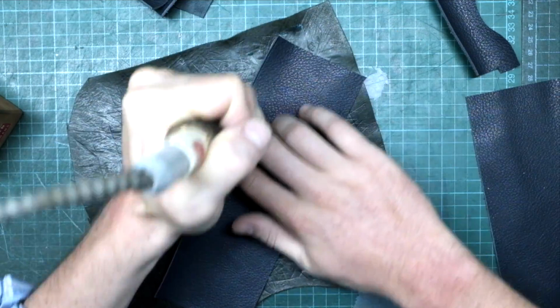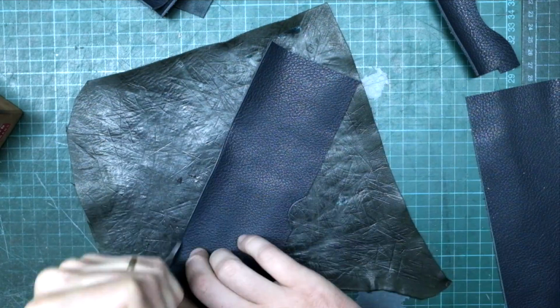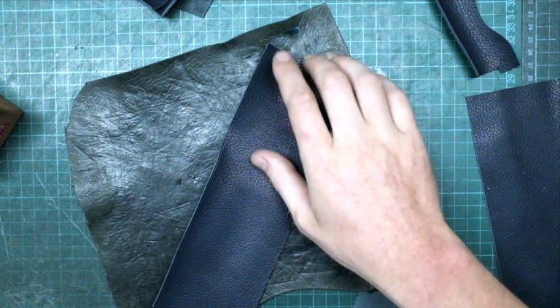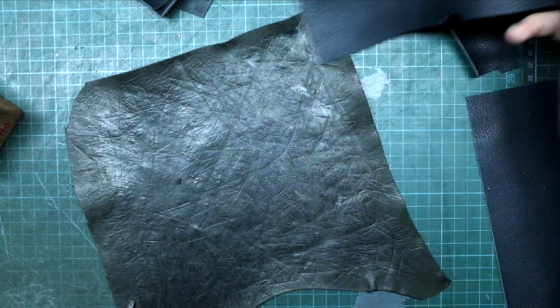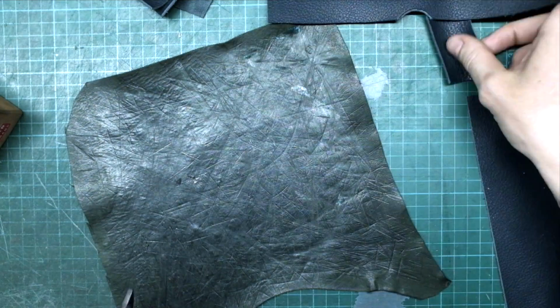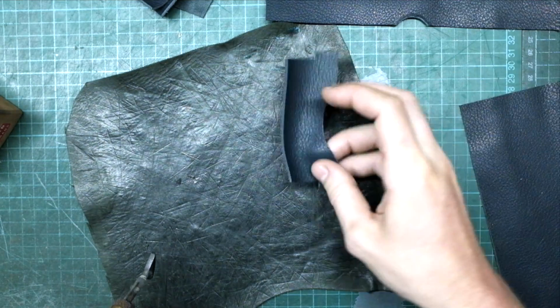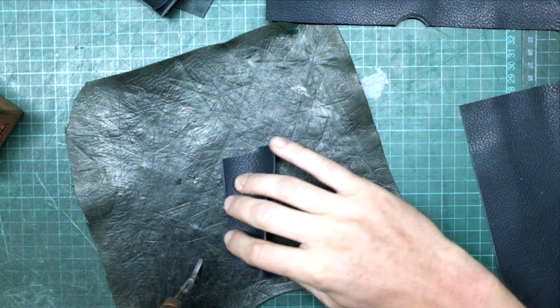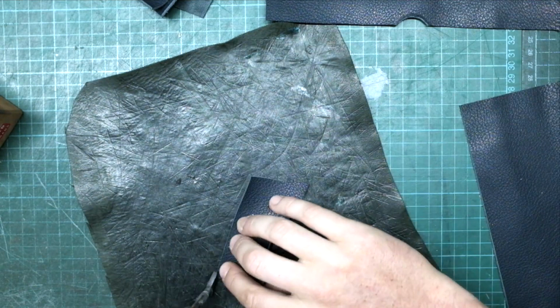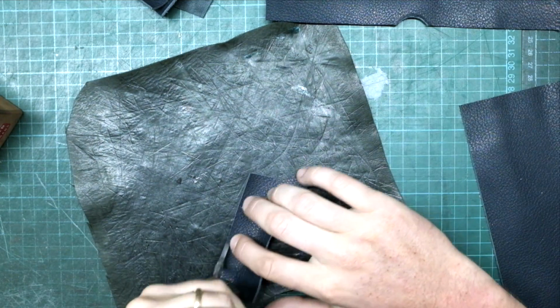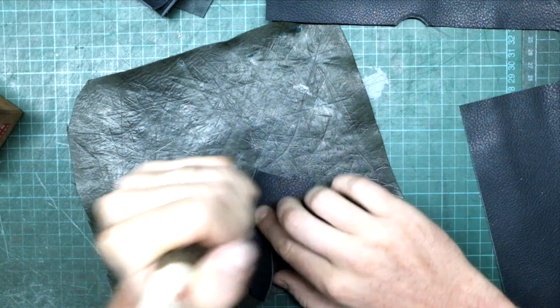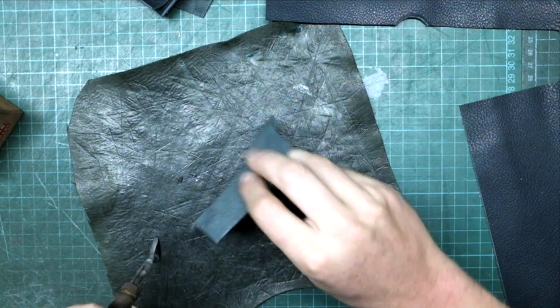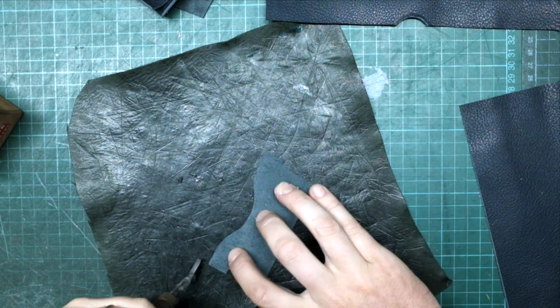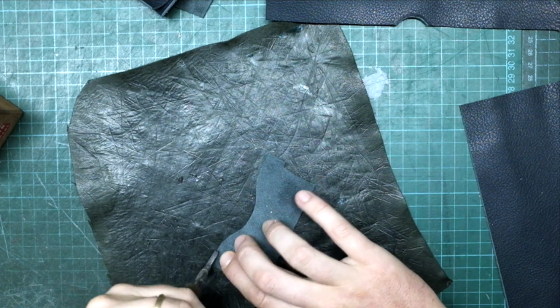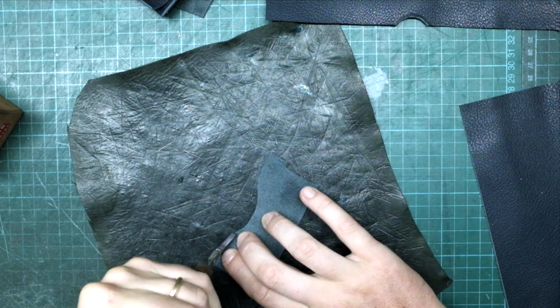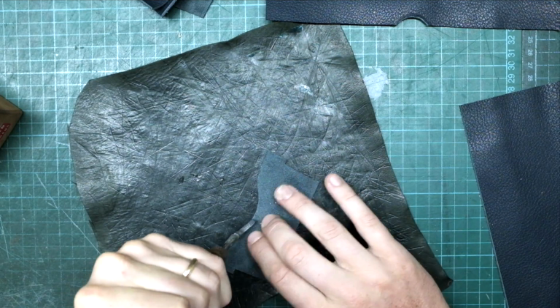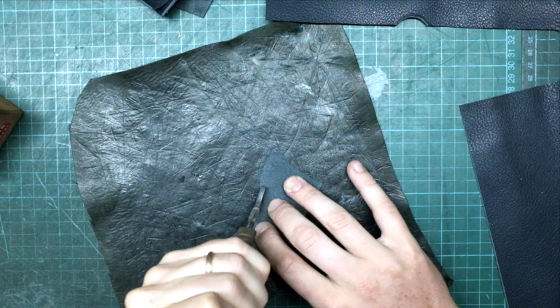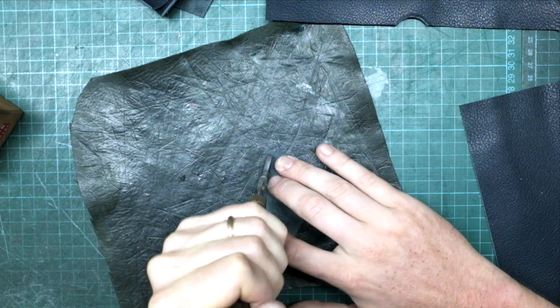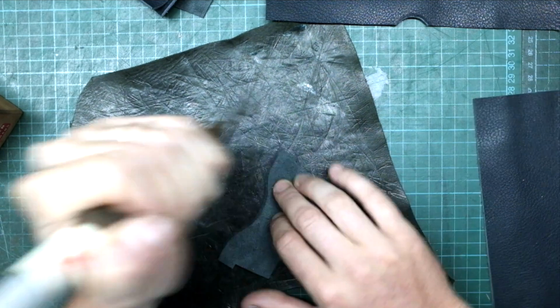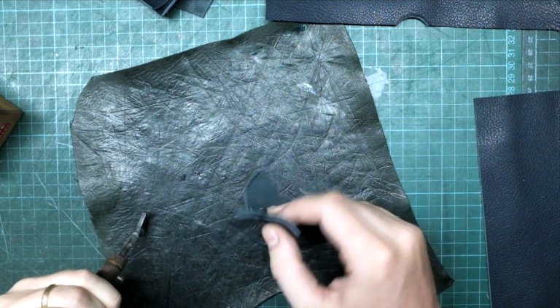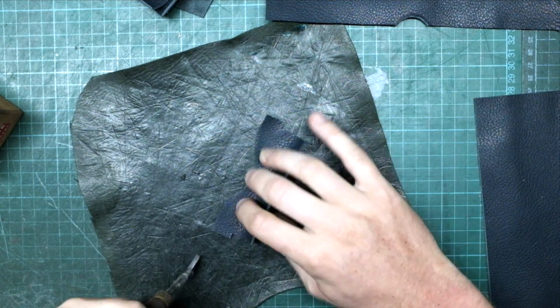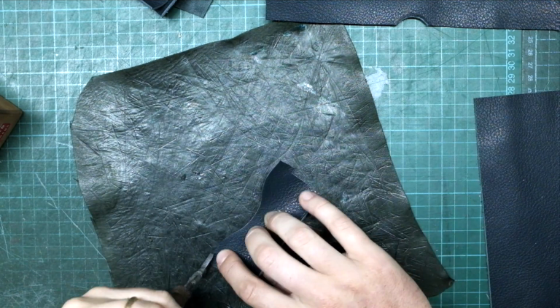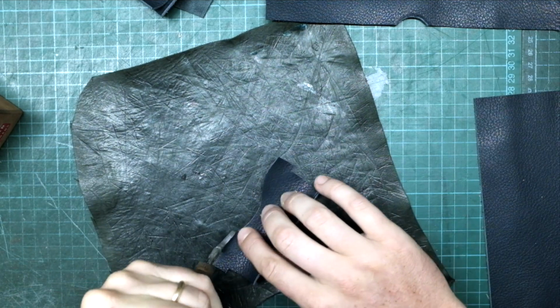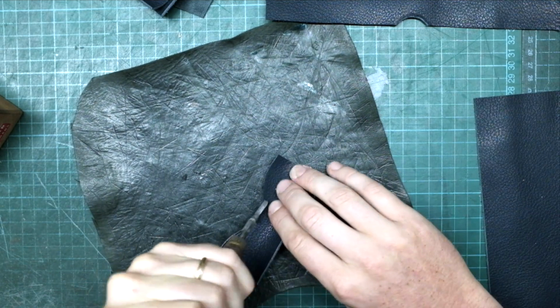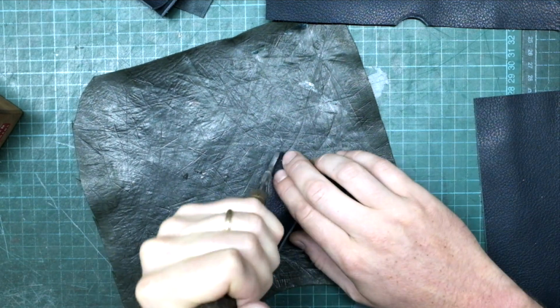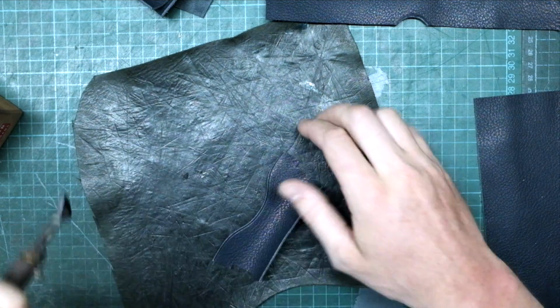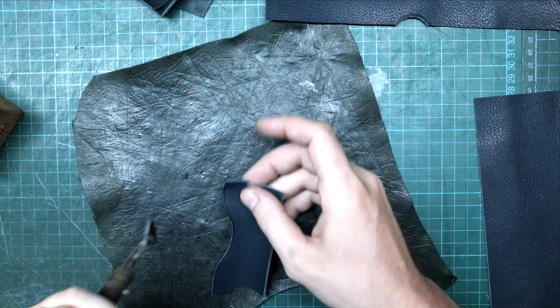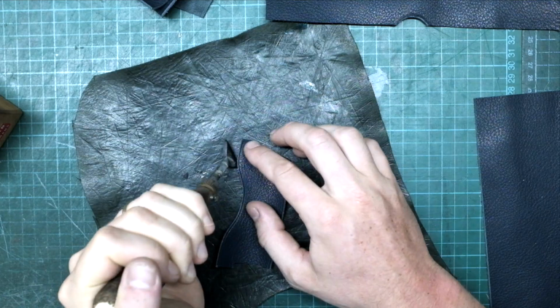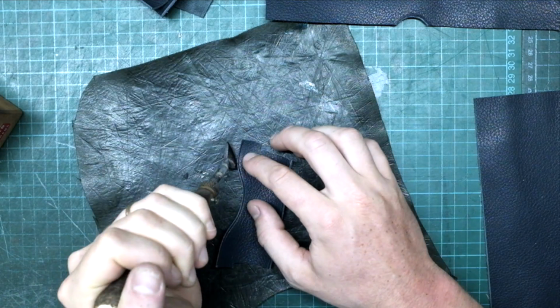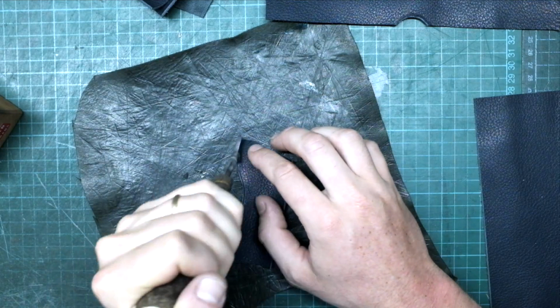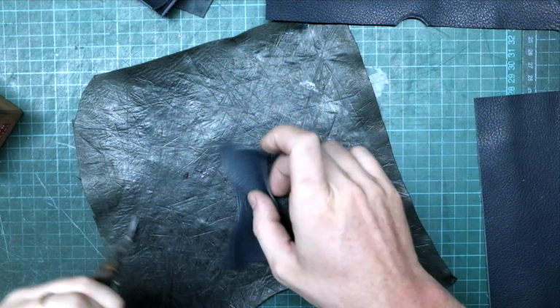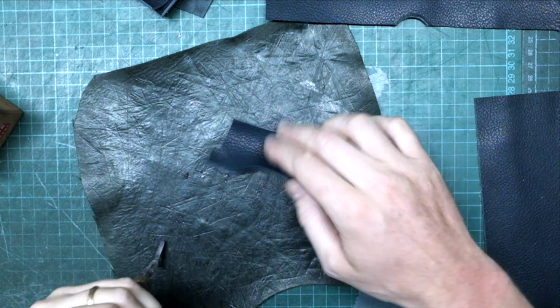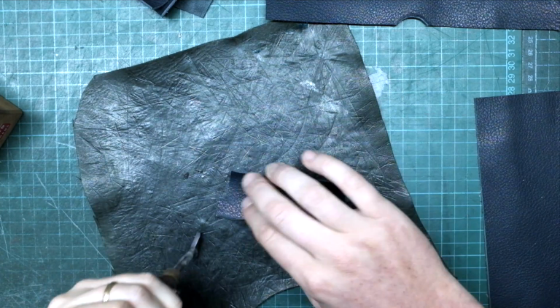I am creasing all the parts of the wallet which I want to ink later. I am doing that on both sides — flesh side and grain side.